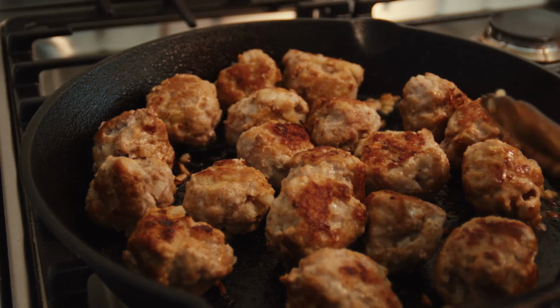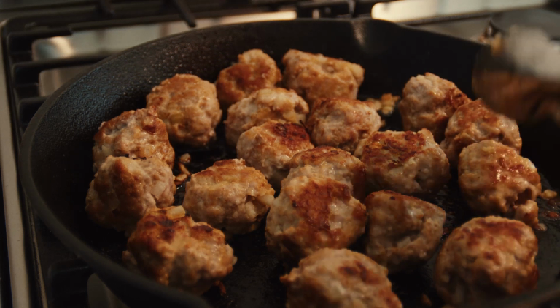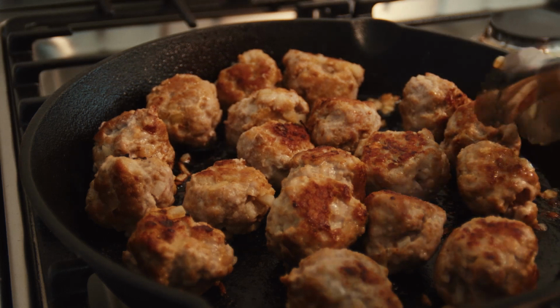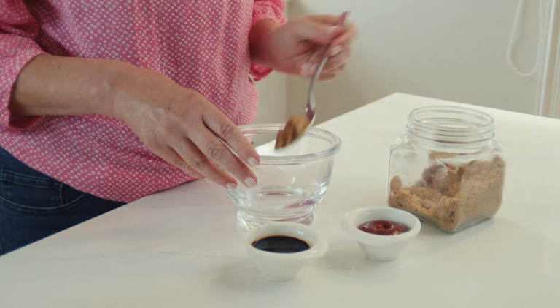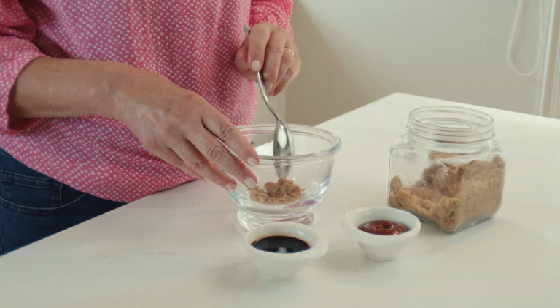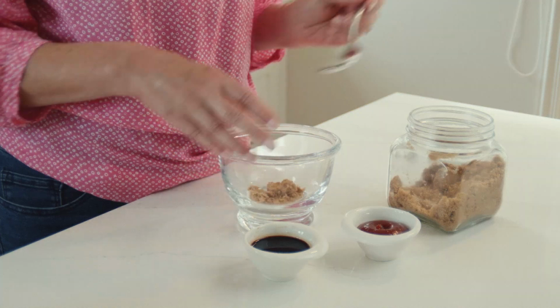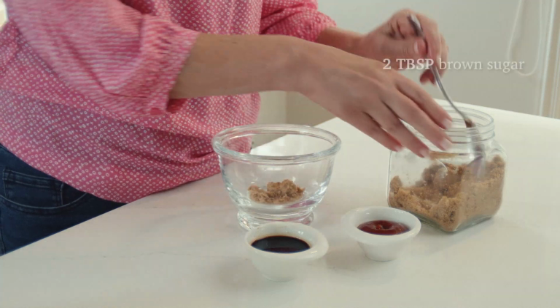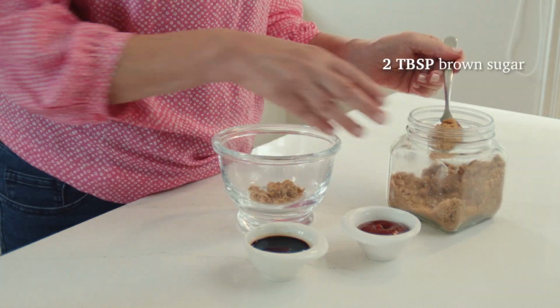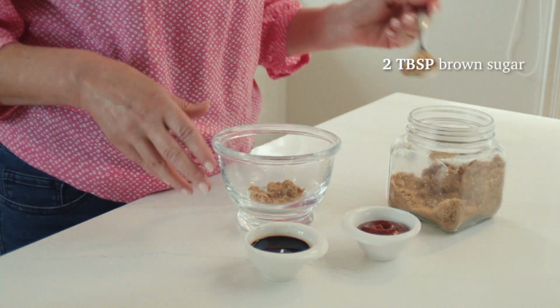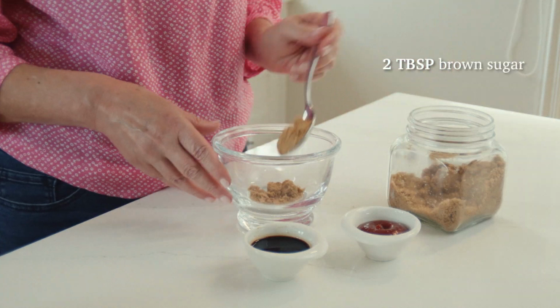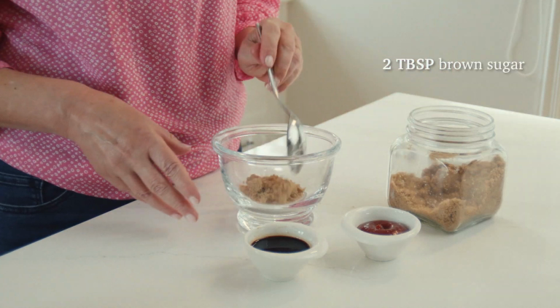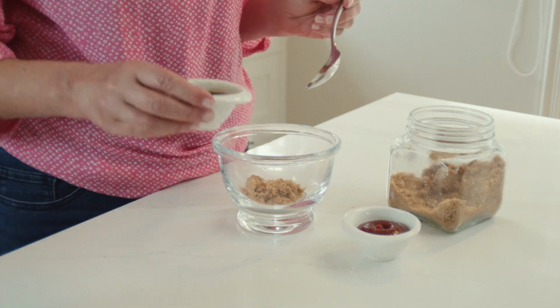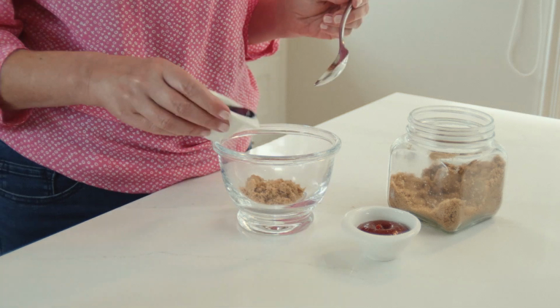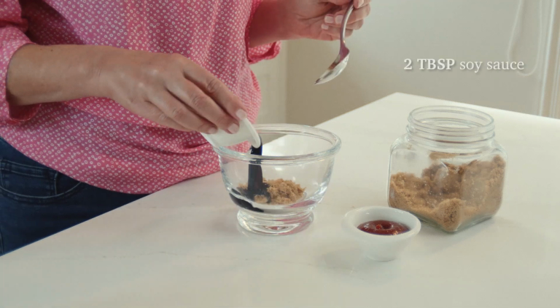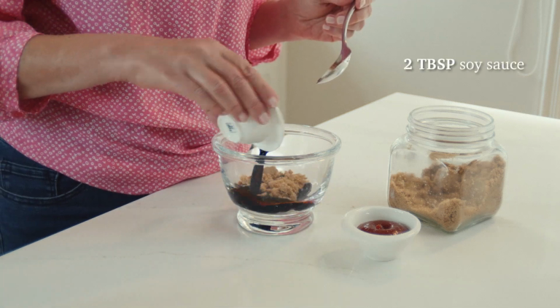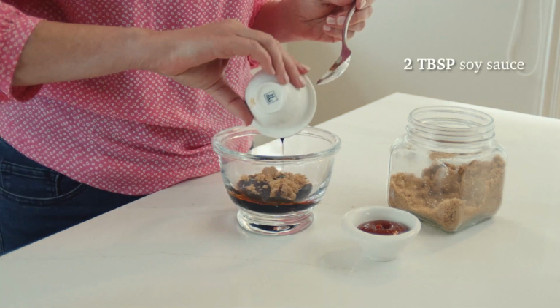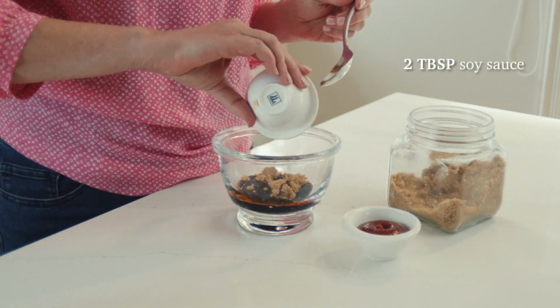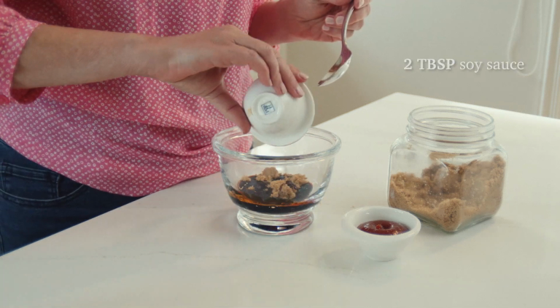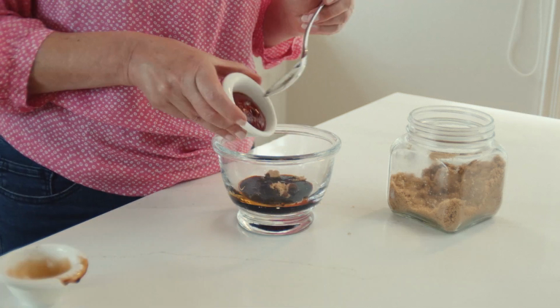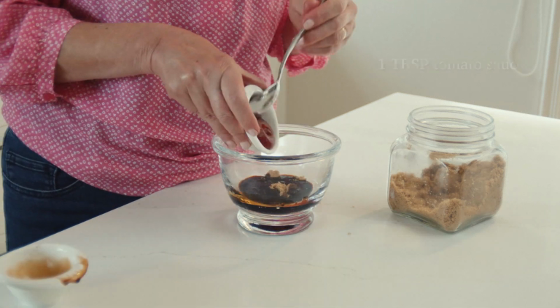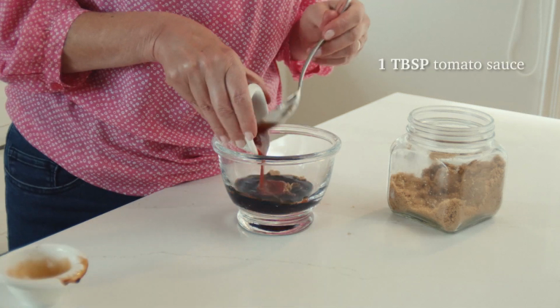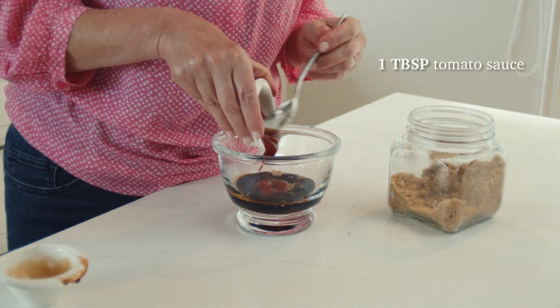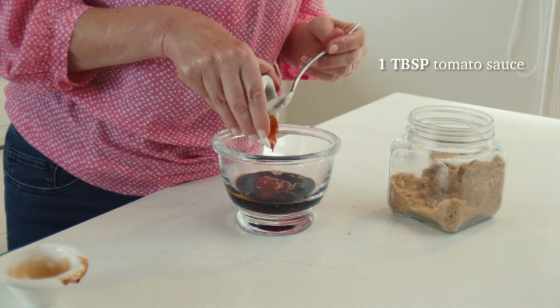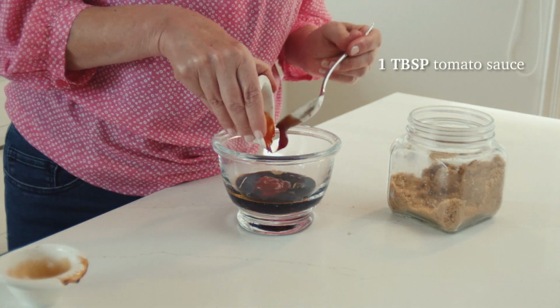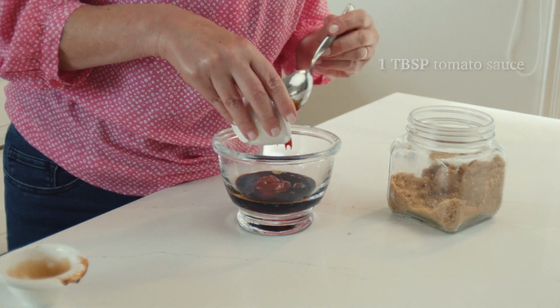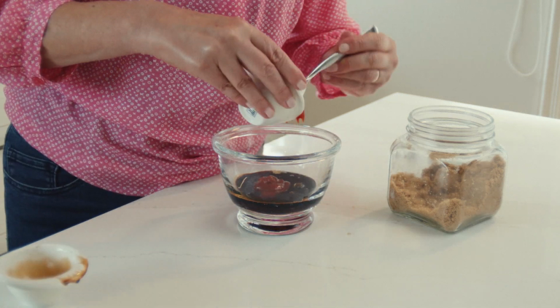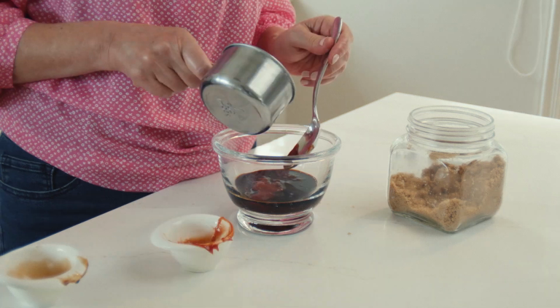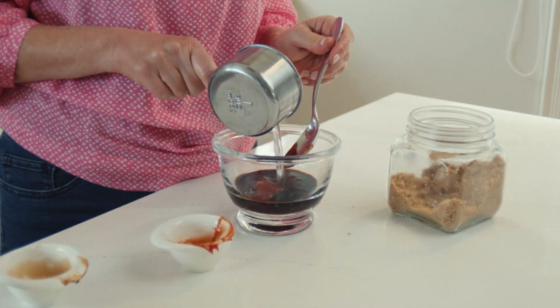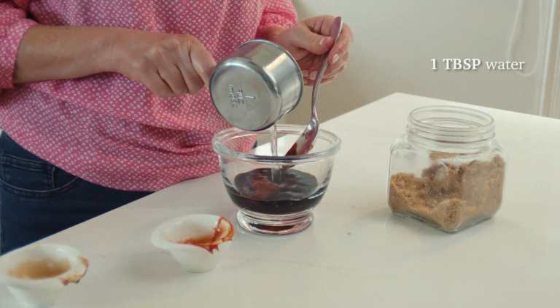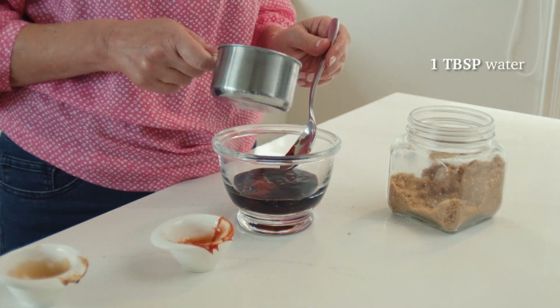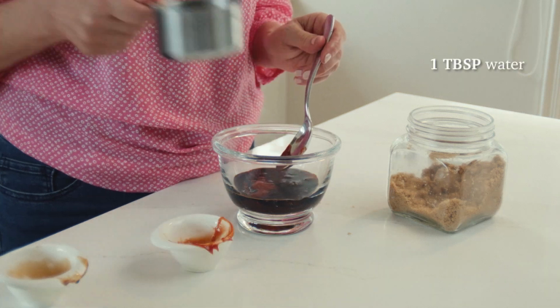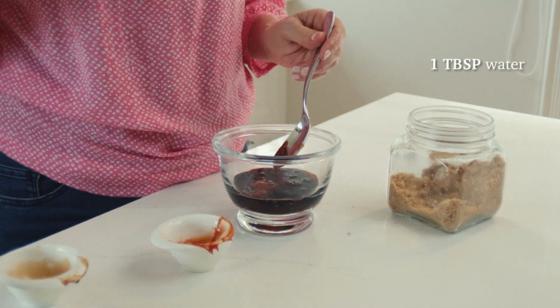In a small bowl, combine 2 tablespoons of brown sugar, 2 tablespoons of soy sauce, 1 tablespoon of tomato sauce and 1 tablespoon of water.